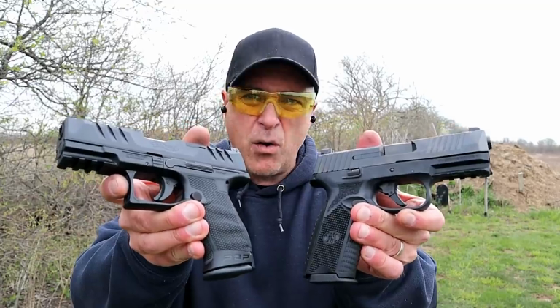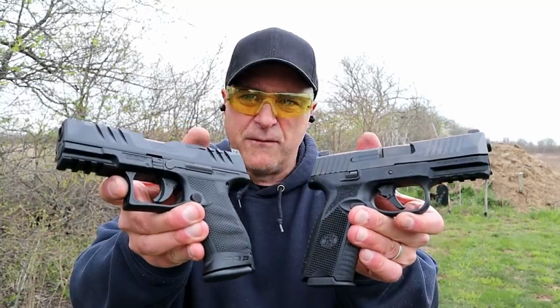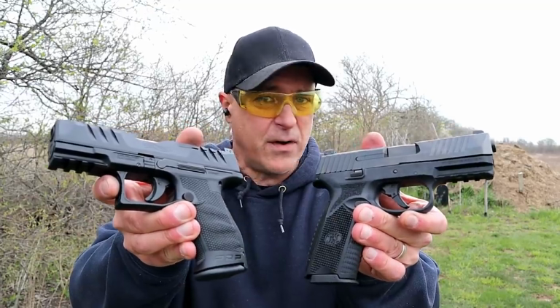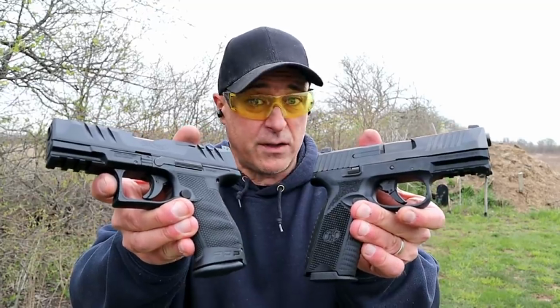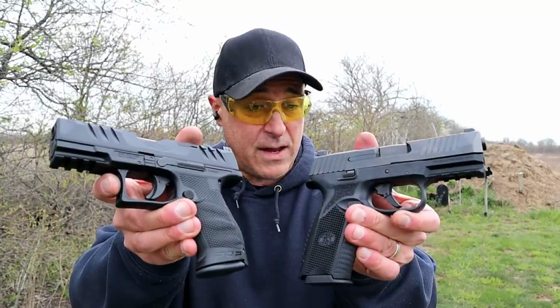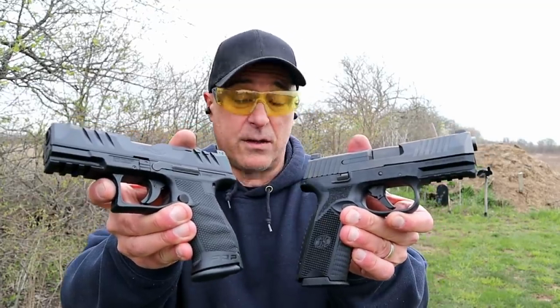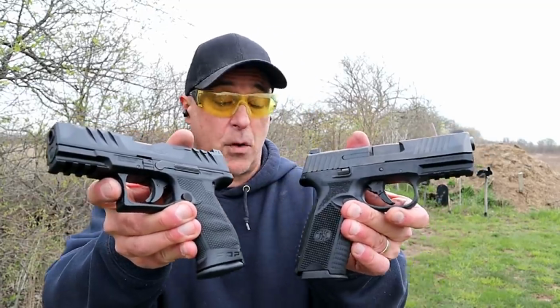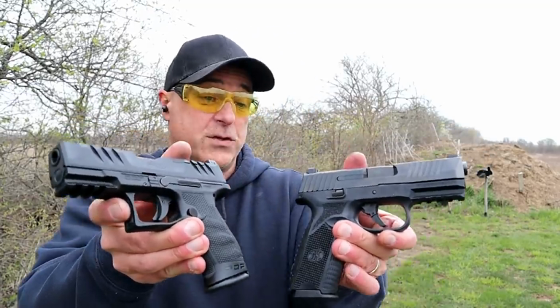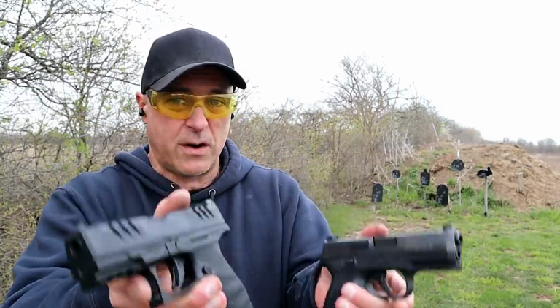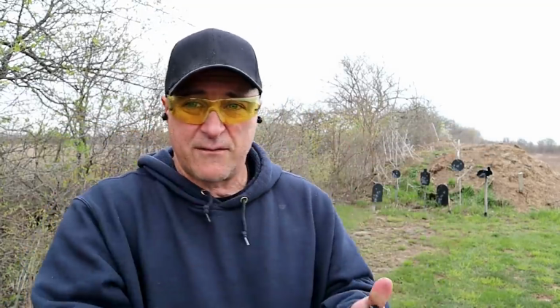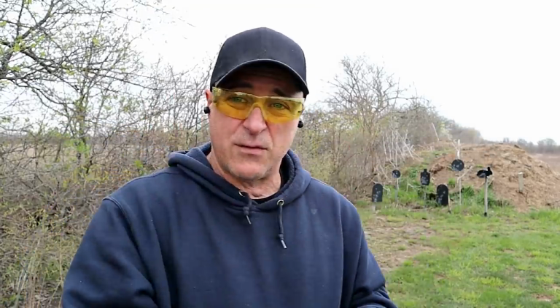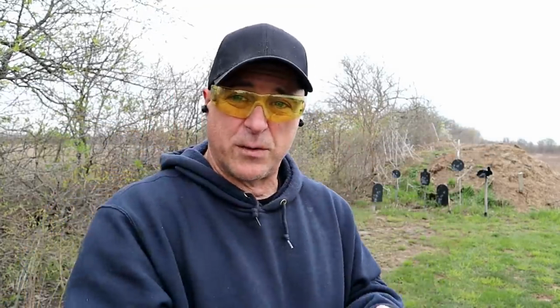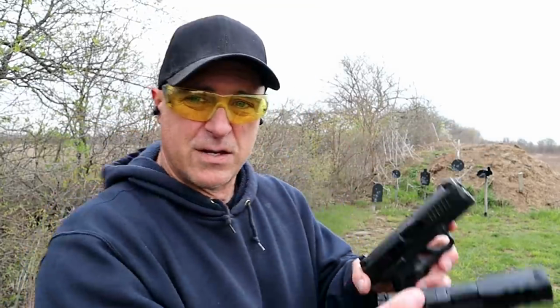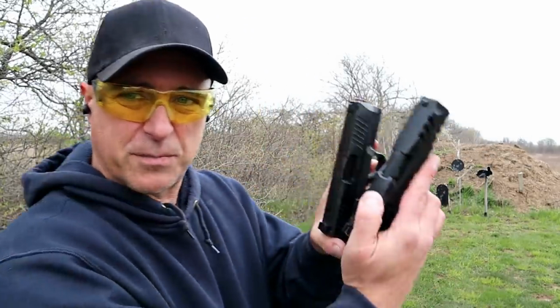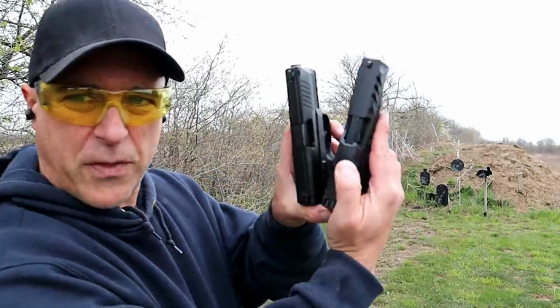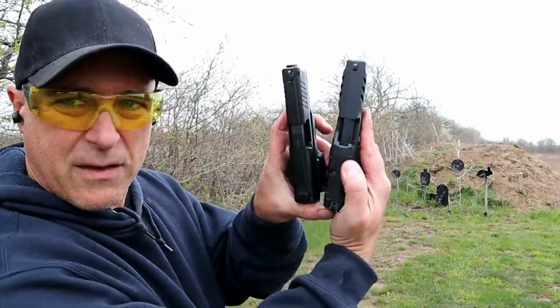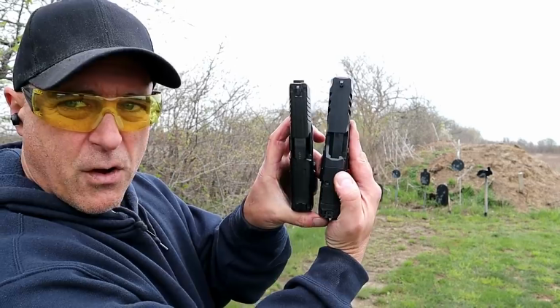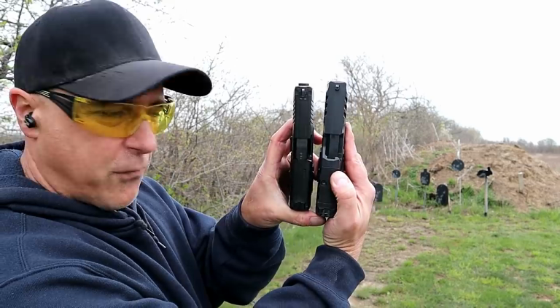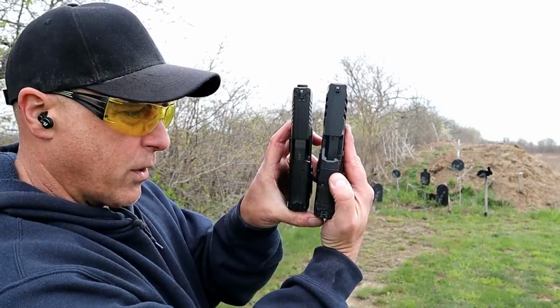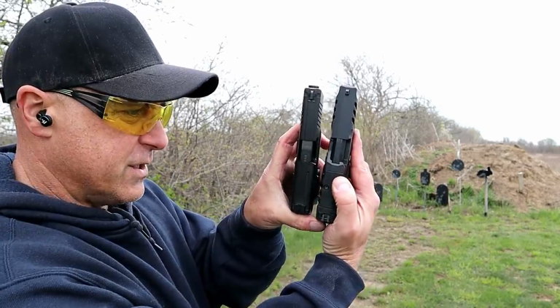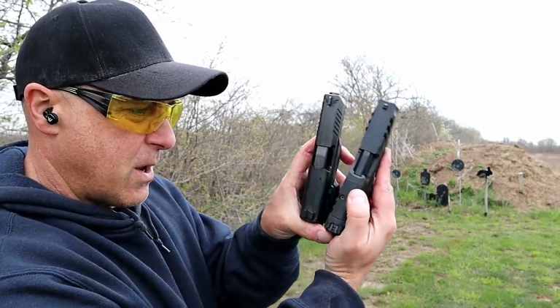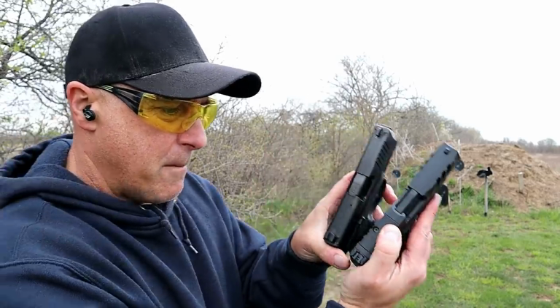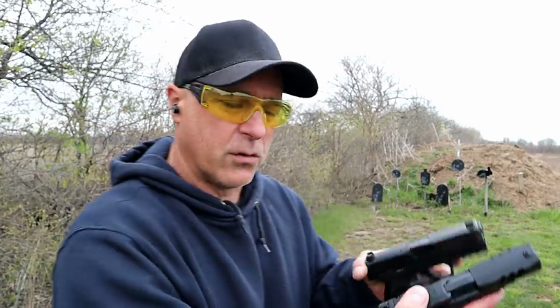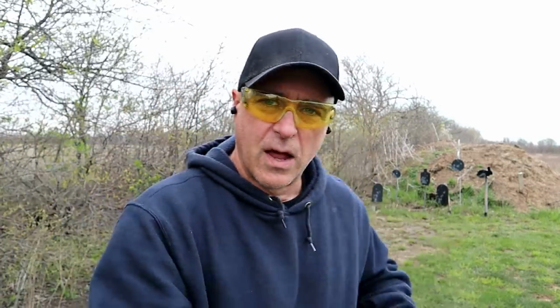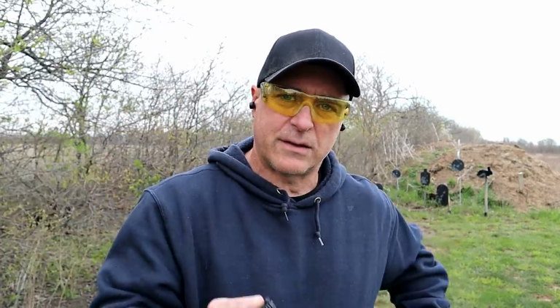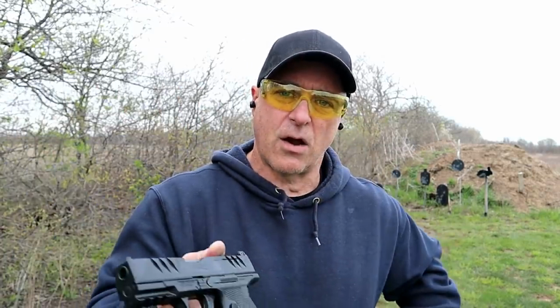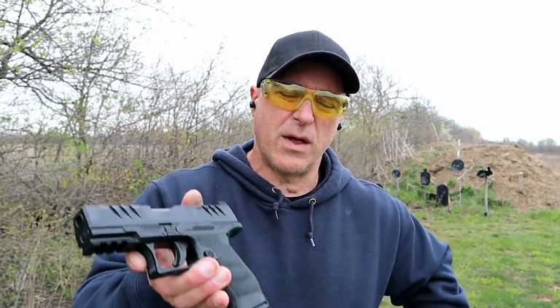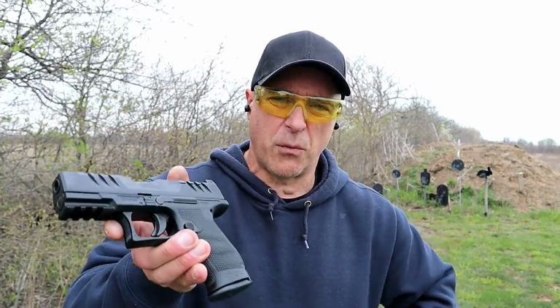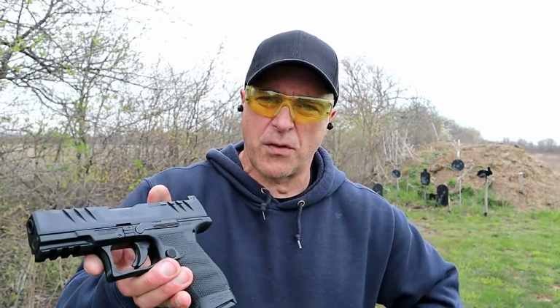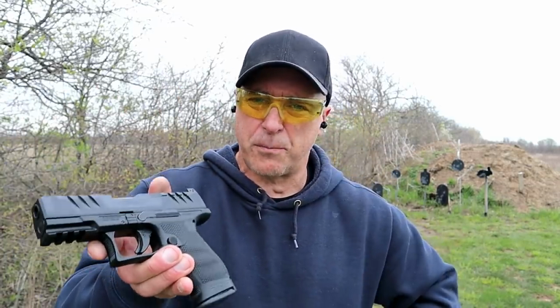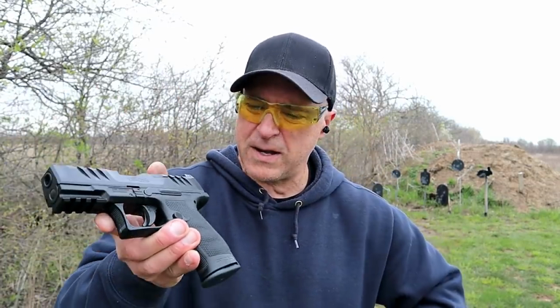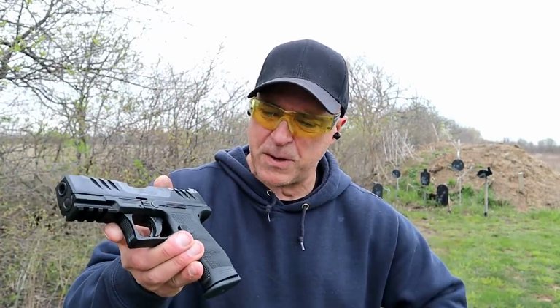Both very nice handguns, both enjoy fine reputations, both have 4-inch barrels. Let's start with the Walther PDP.